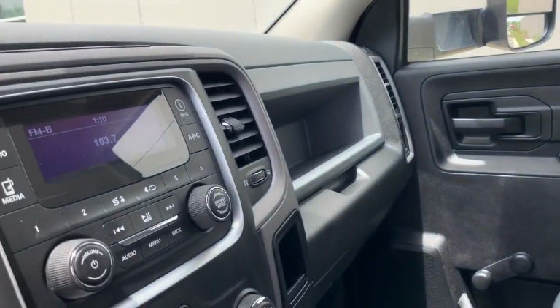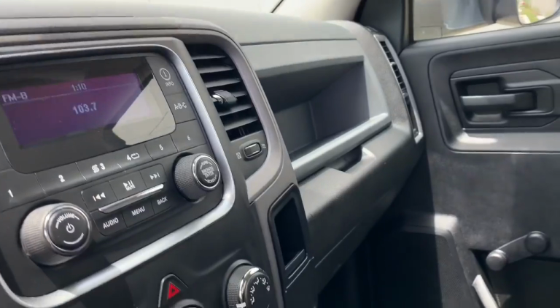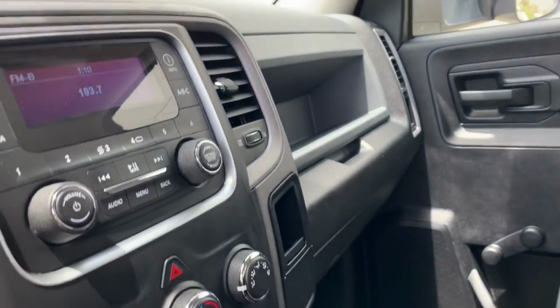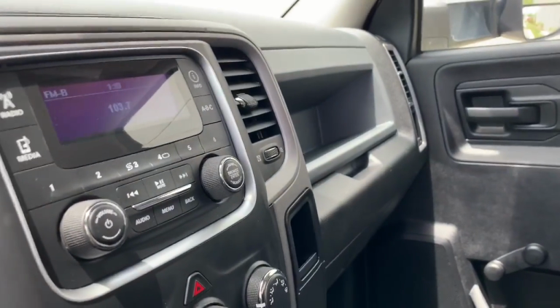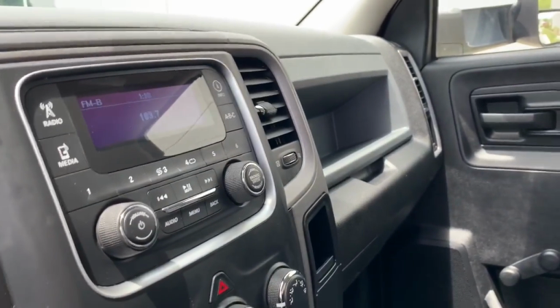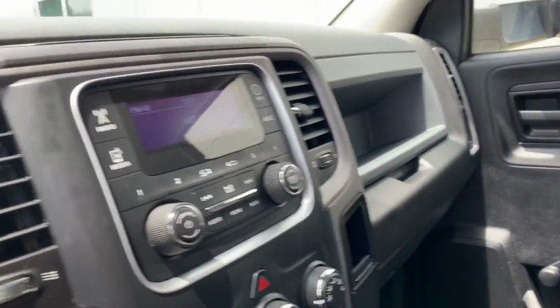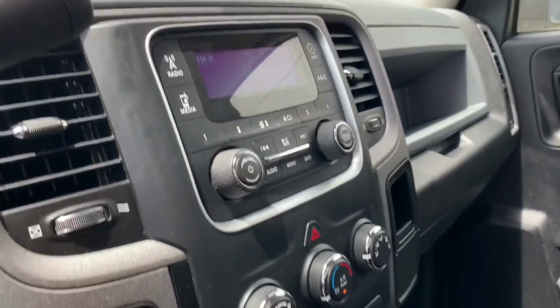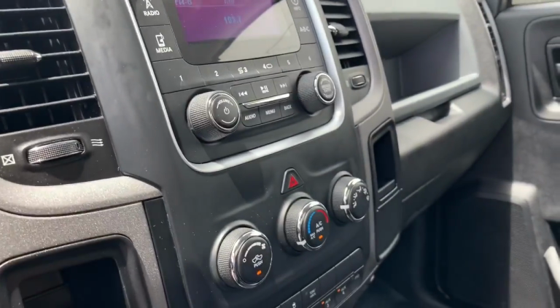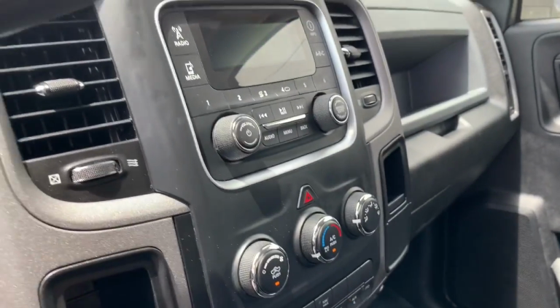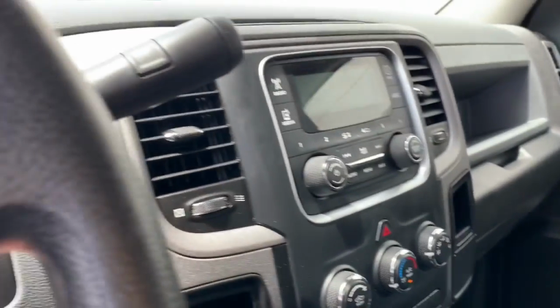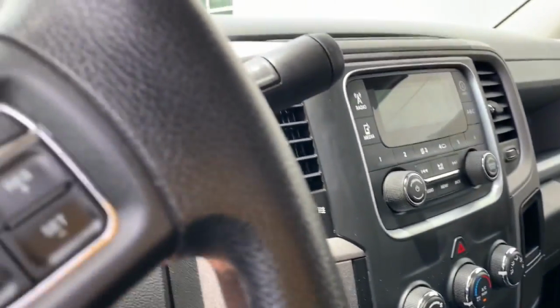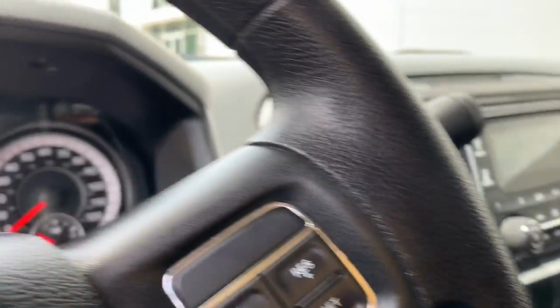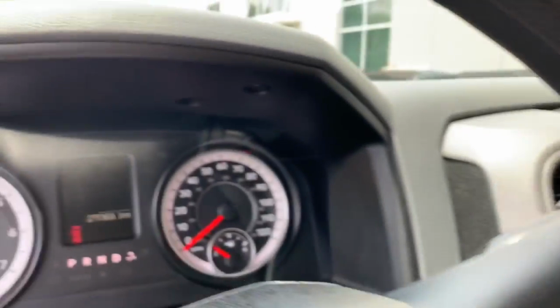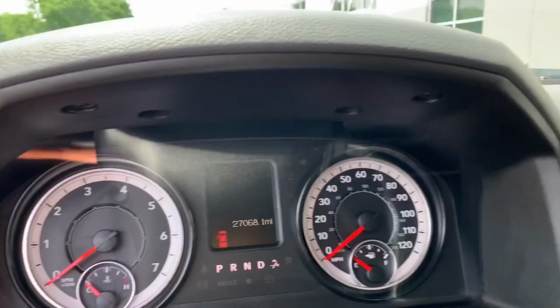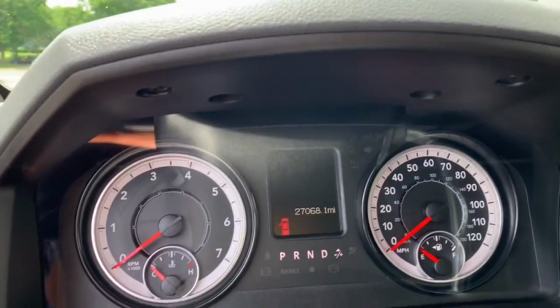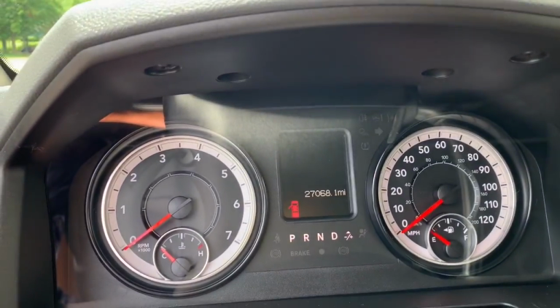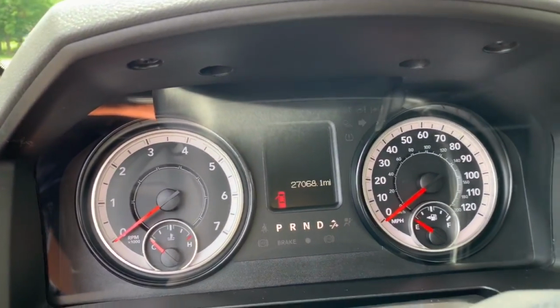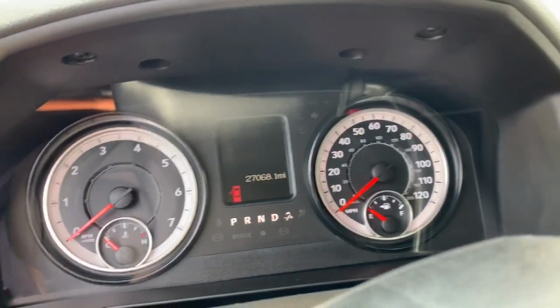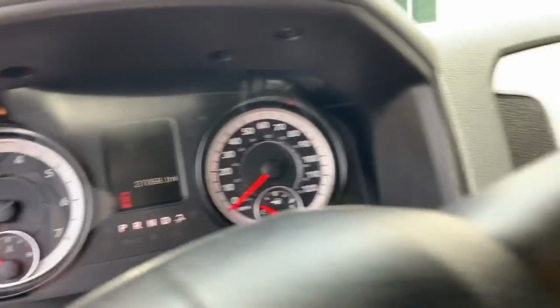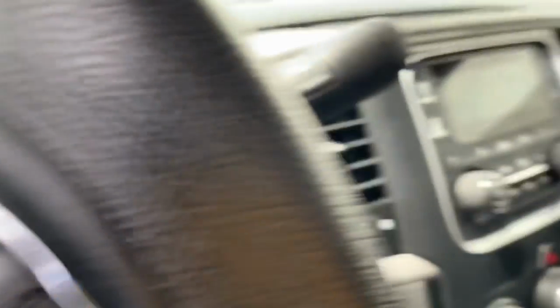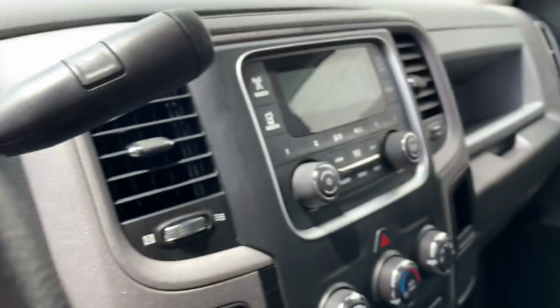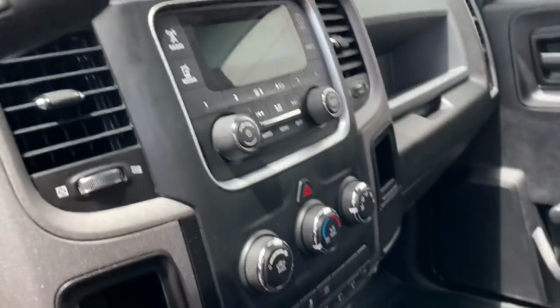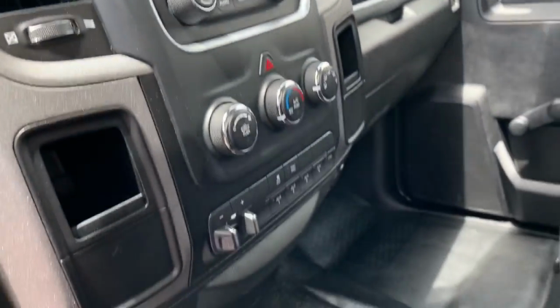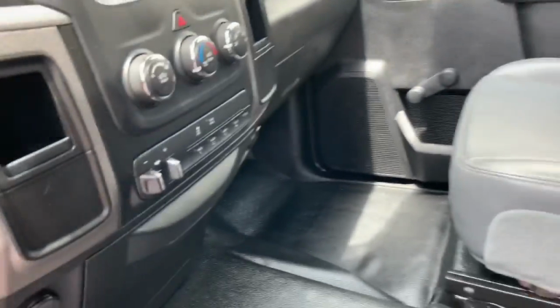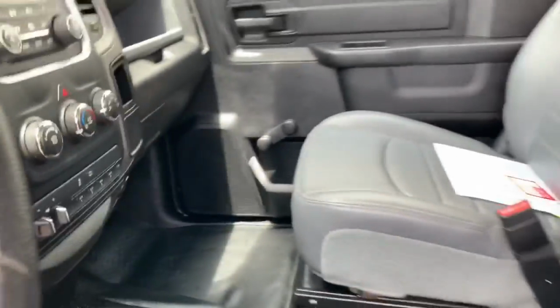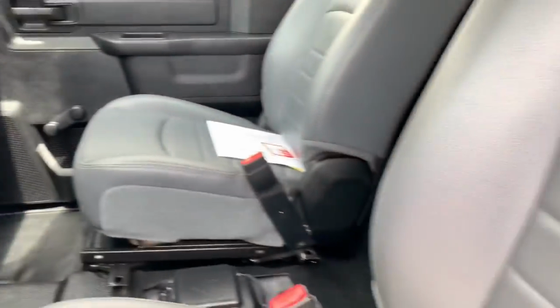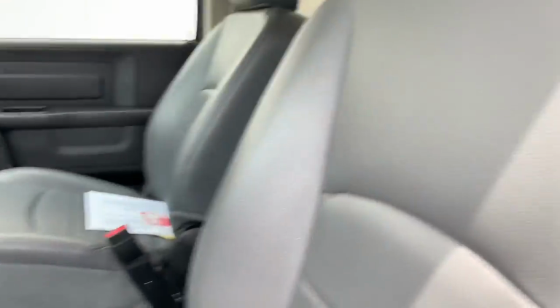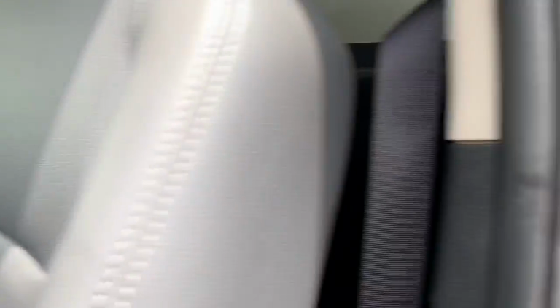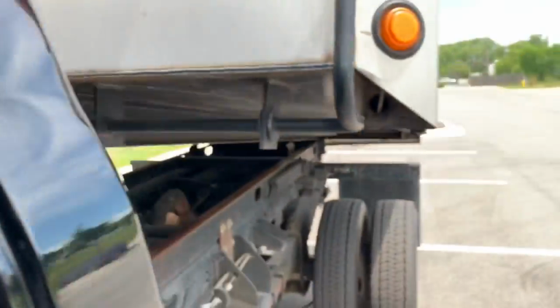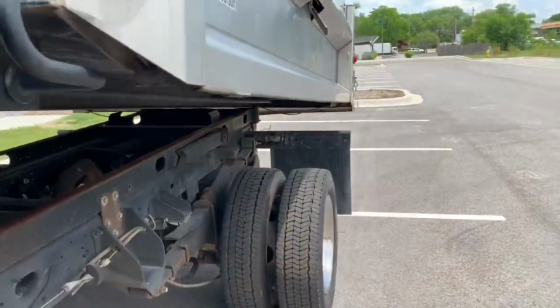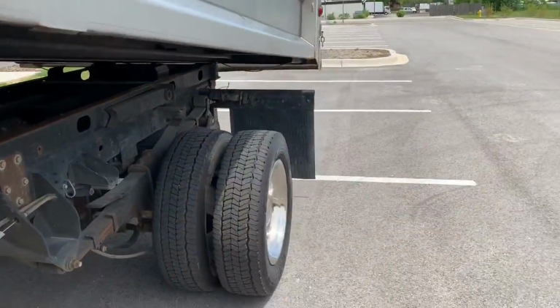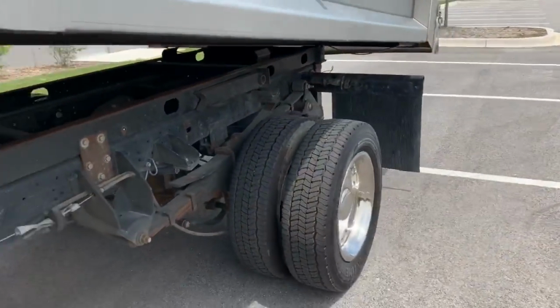I'll turn the car off so you can actually hear me. Here's the odometer. This vehicle is available for you at GMotorCars.com.